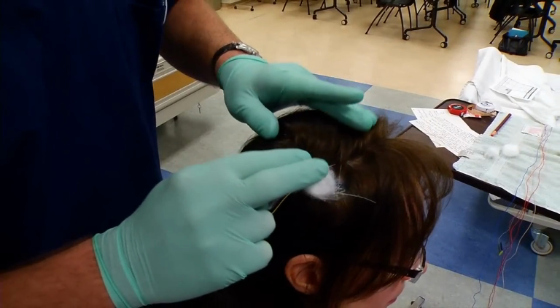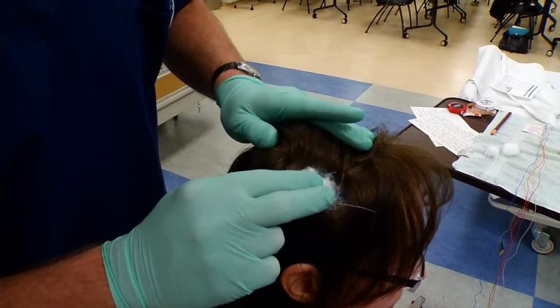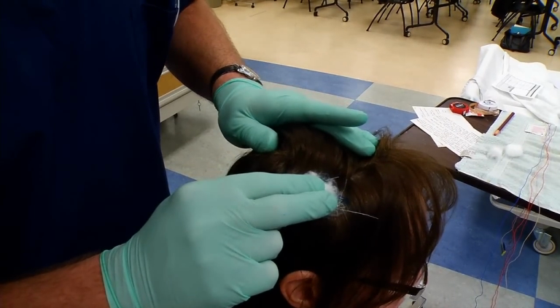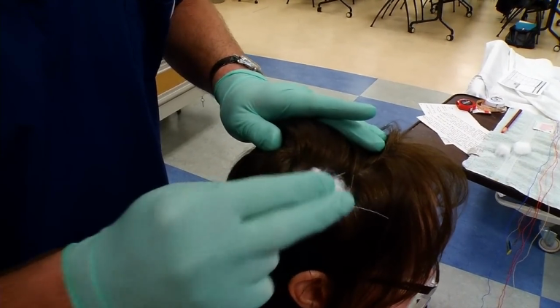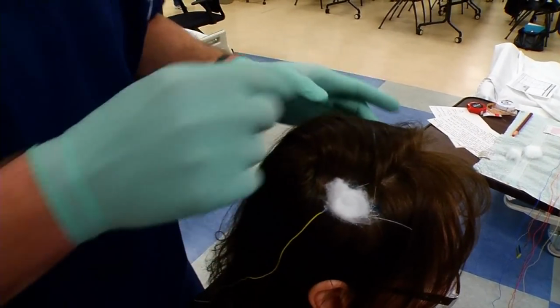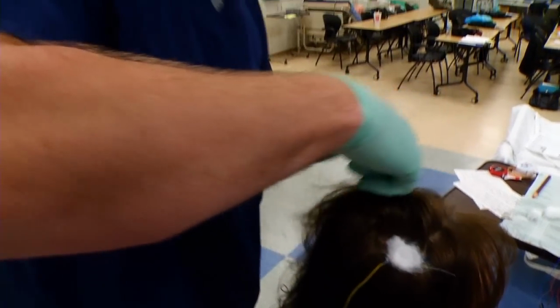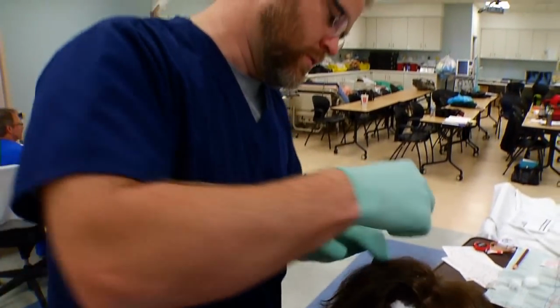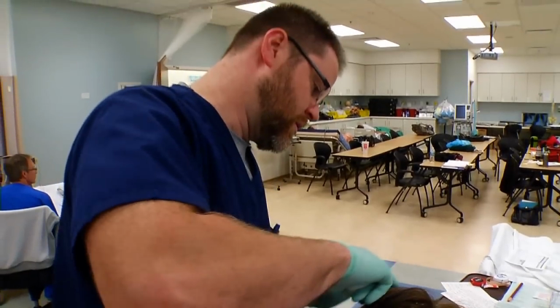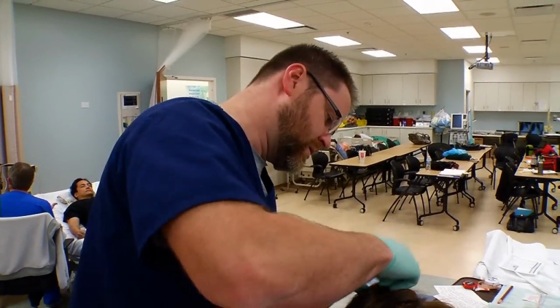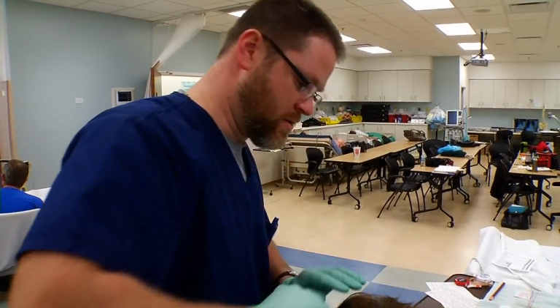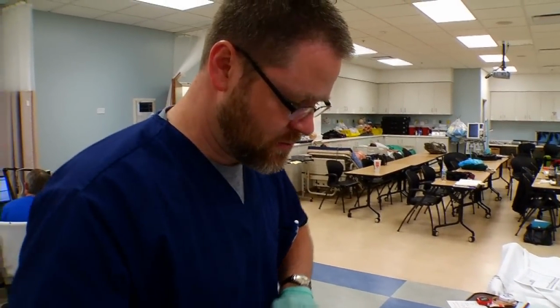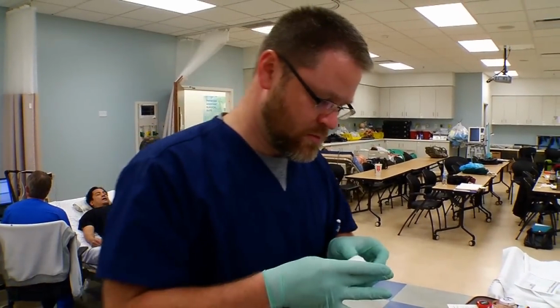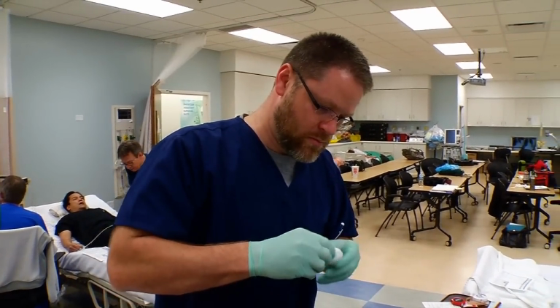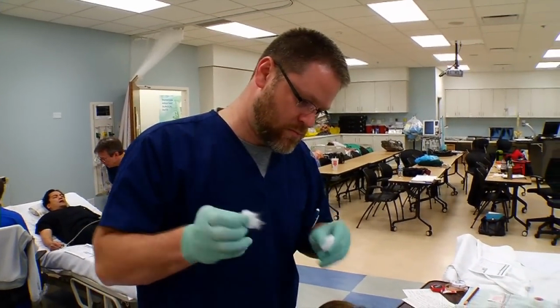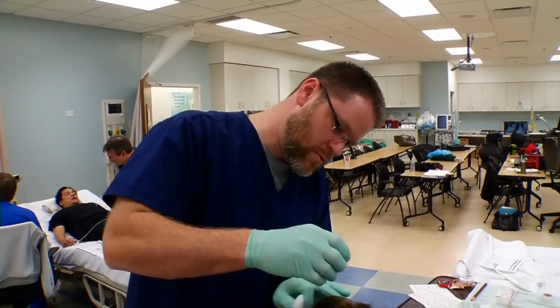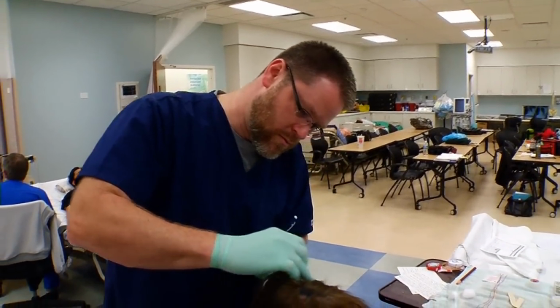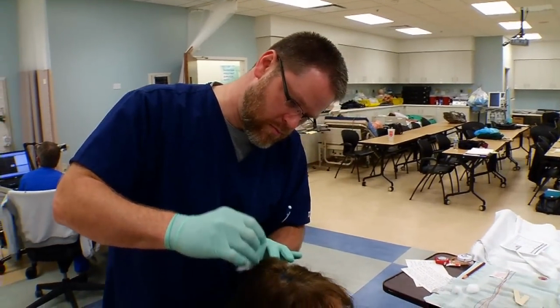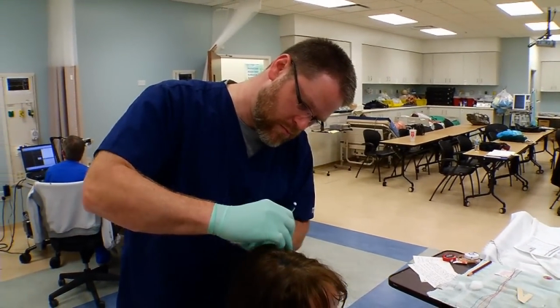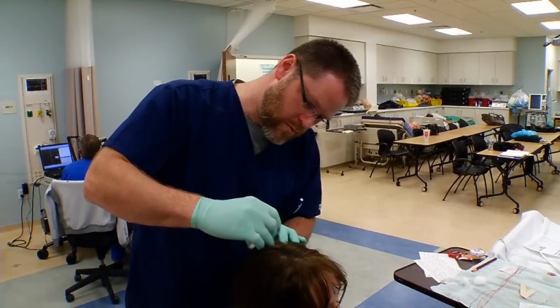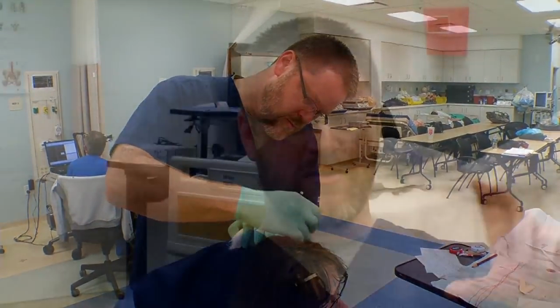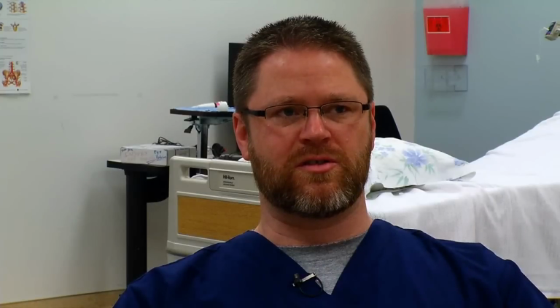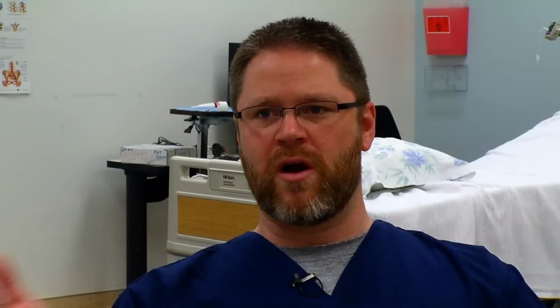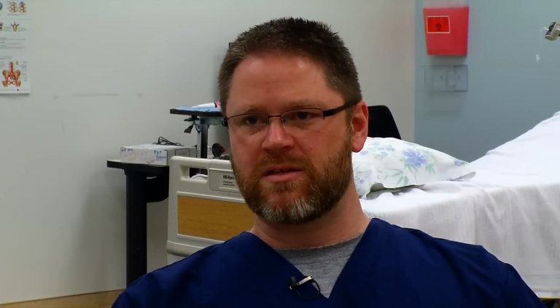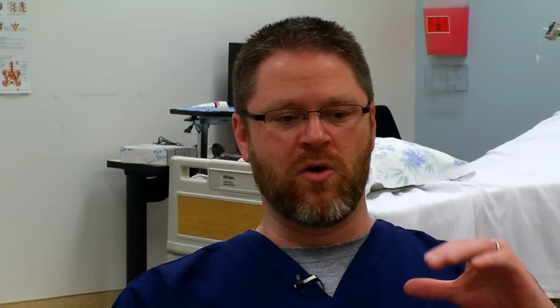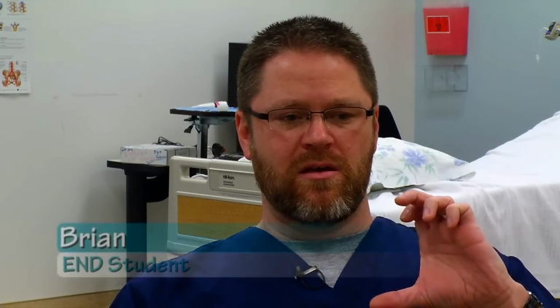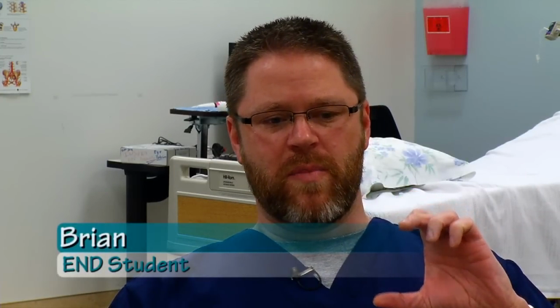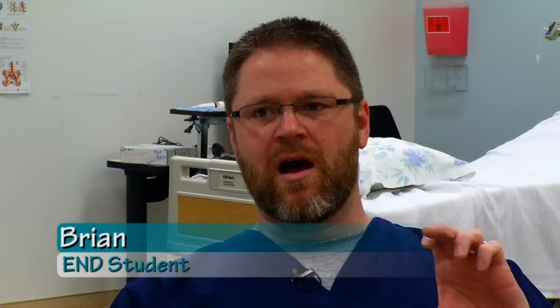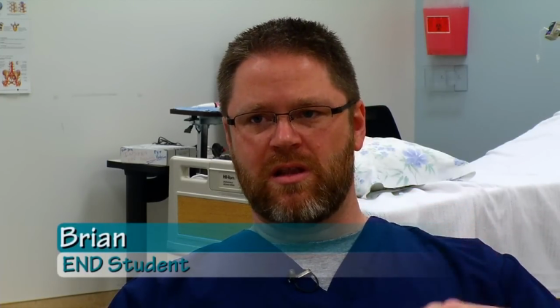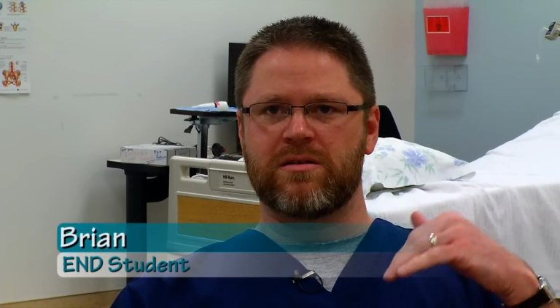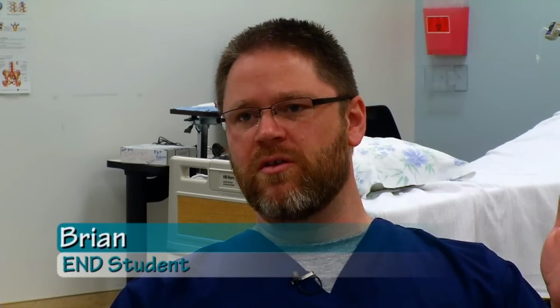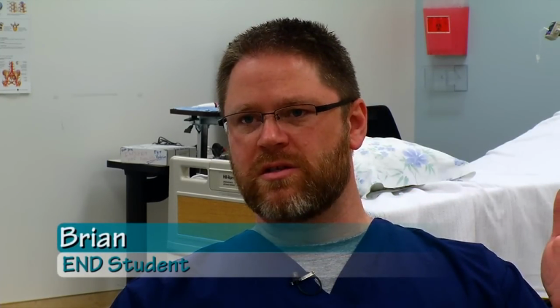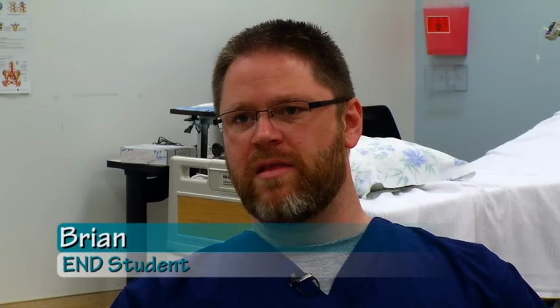Everything that I've learned in class is a really good foundation. When you get into the hospital, you take what you've learned here and you apply it in there. And then you discover there are so many more aspects to it. You get the basic knowledge and then you get into the field and you actually apply that.